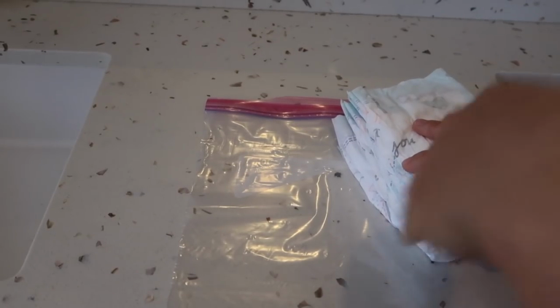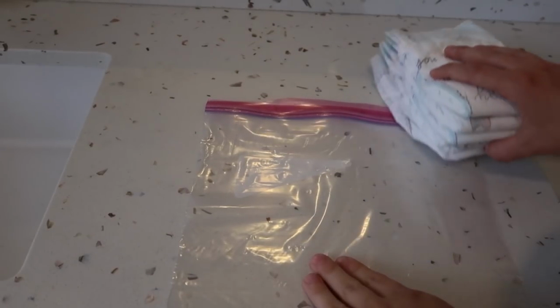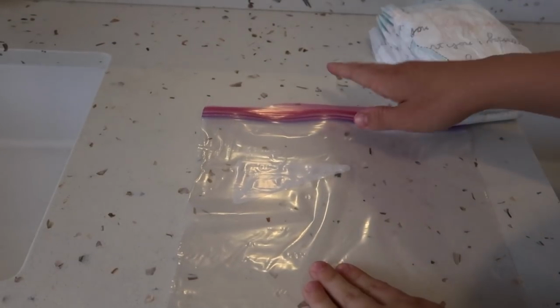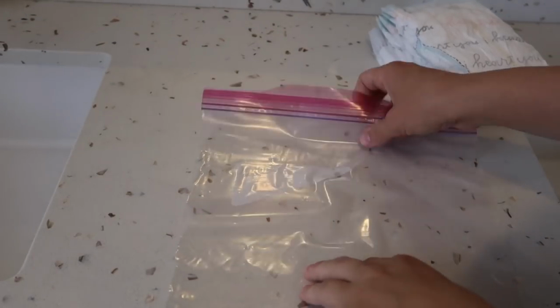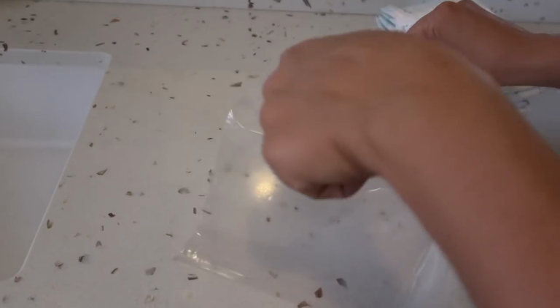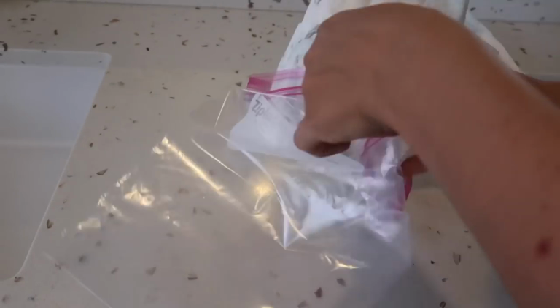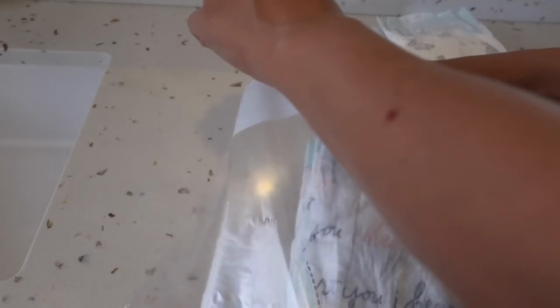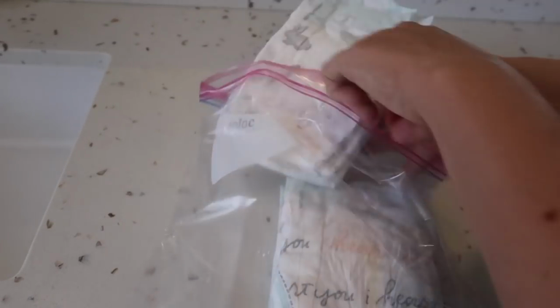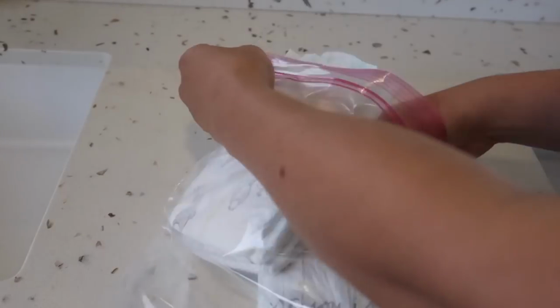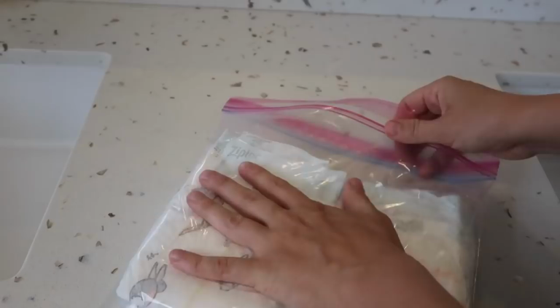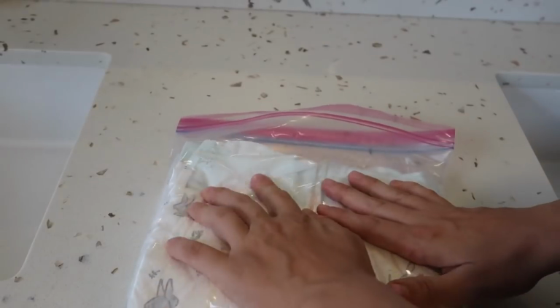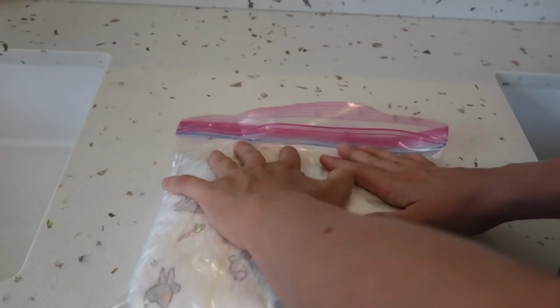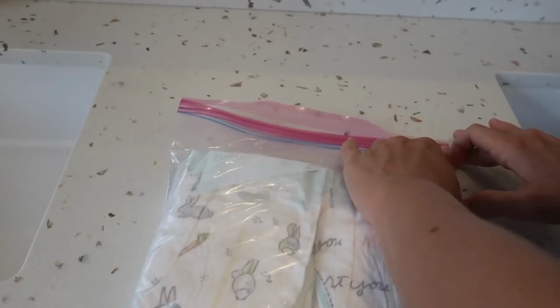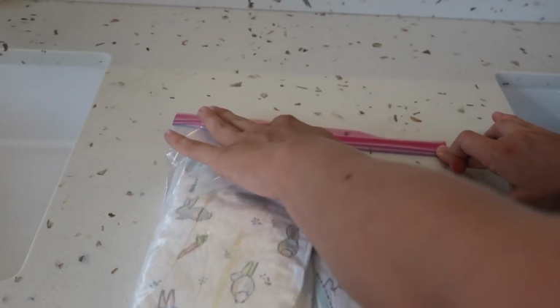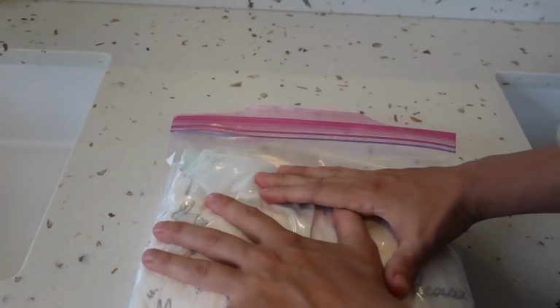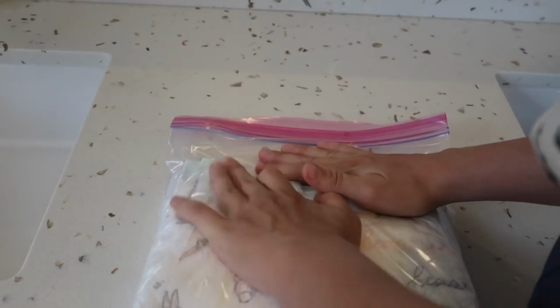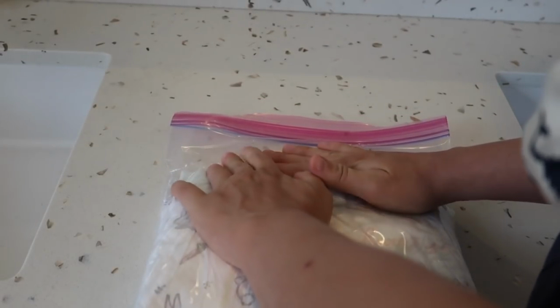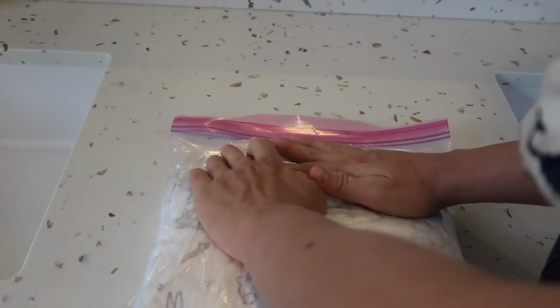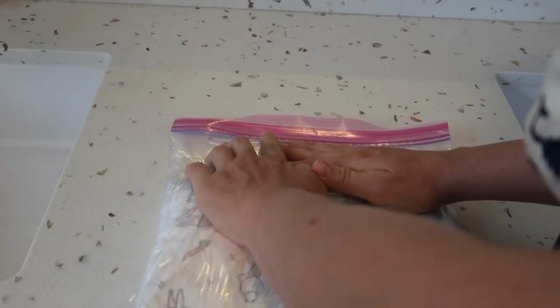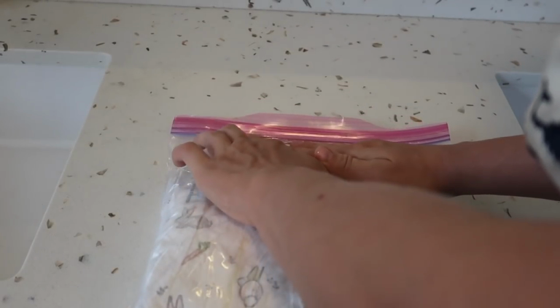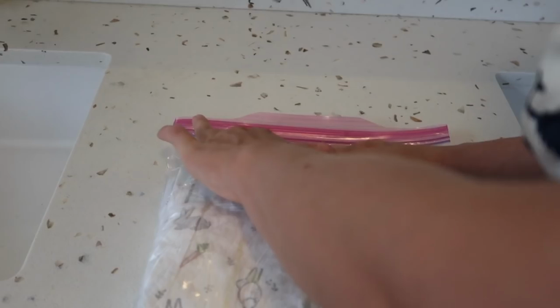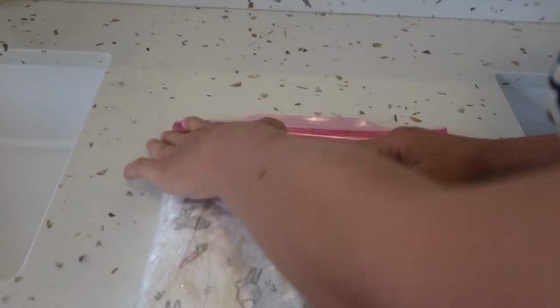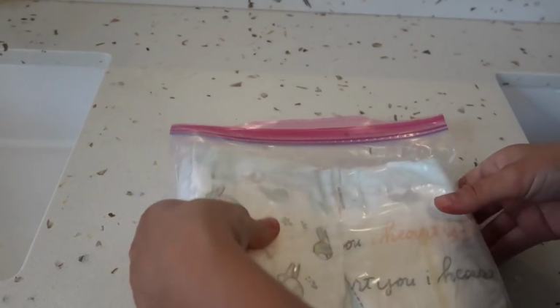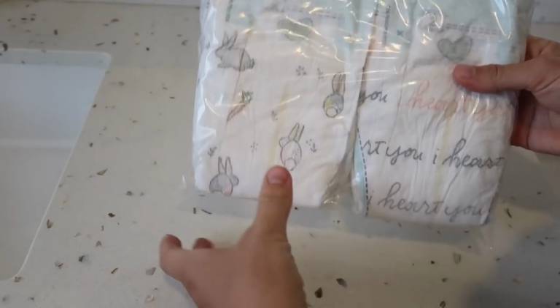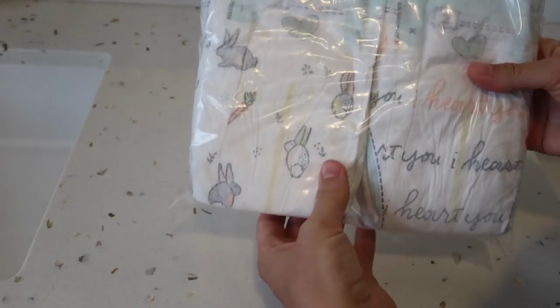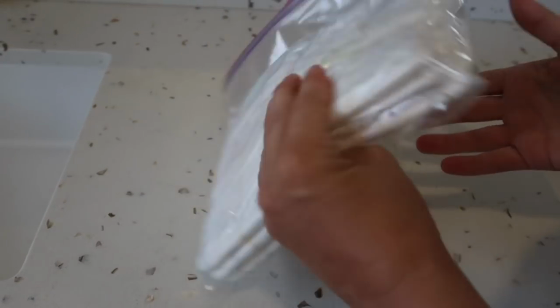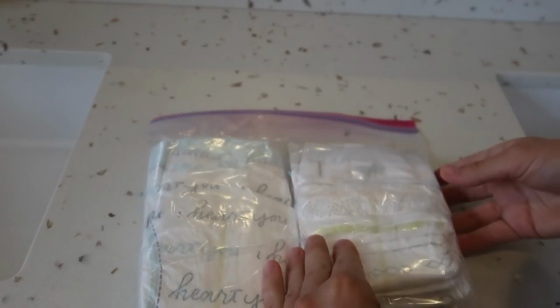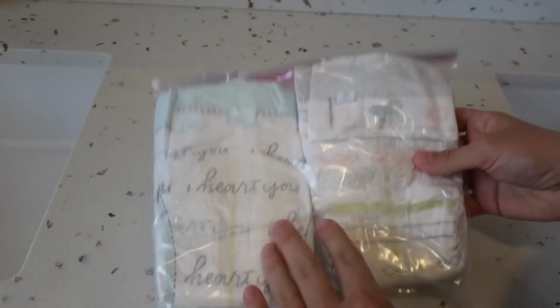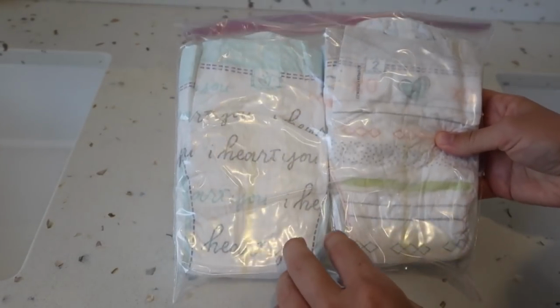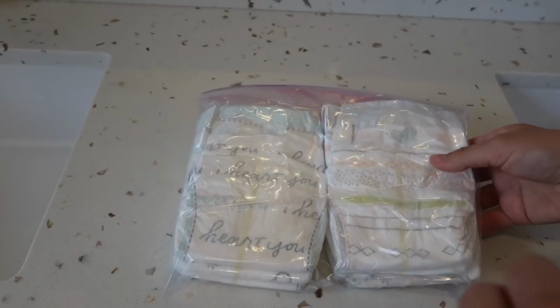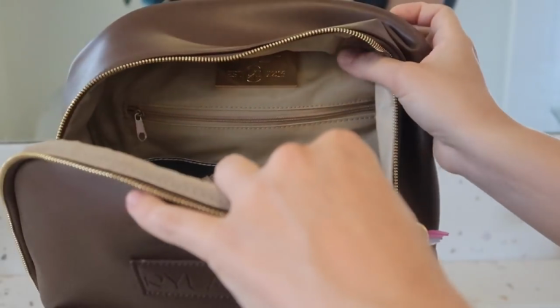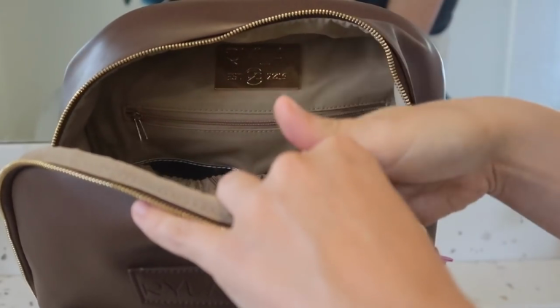Another space saving hack is to use a gallon sized ziplock bag to transport your diapers in. You can fill the bag with two stacks of diapers and then suck out all of the air. This will compress the diapers and make them take up the least amount of space possible.